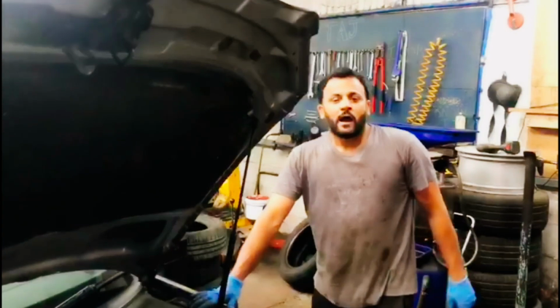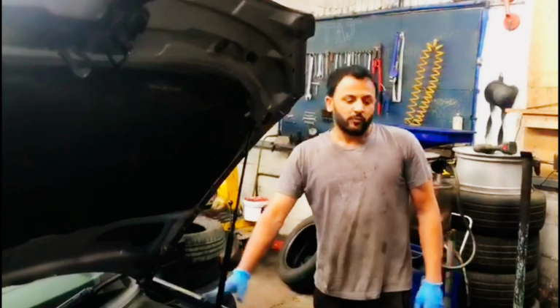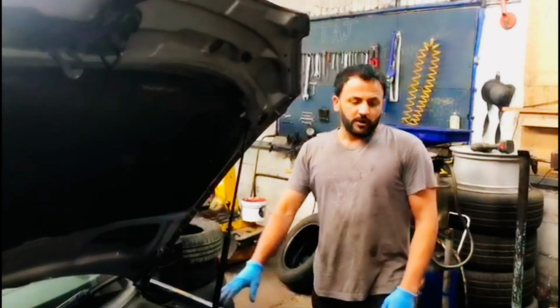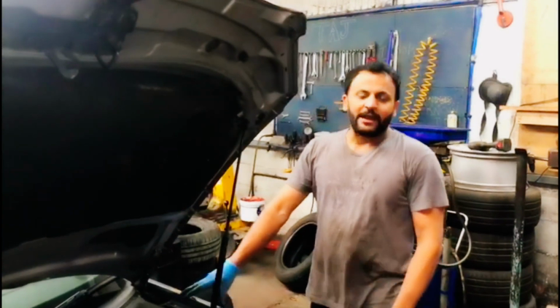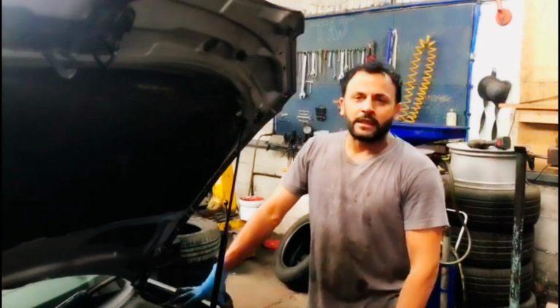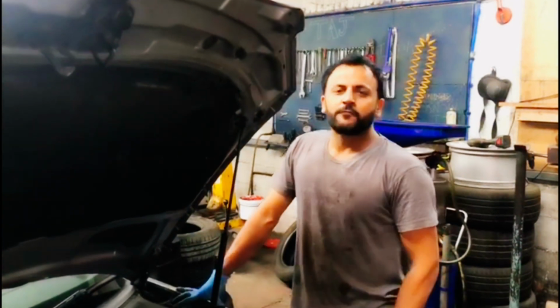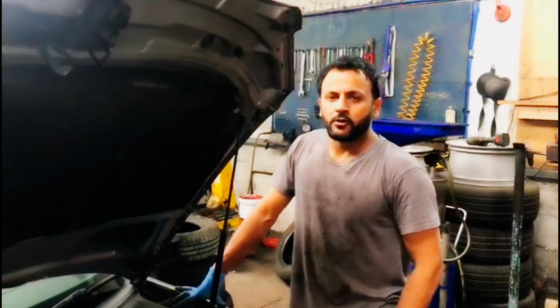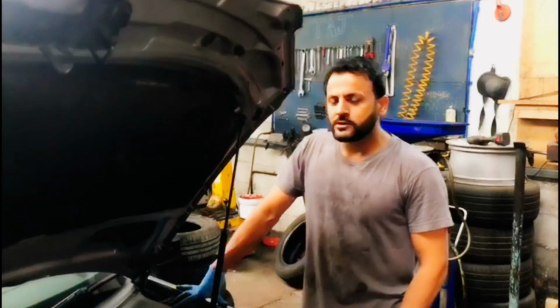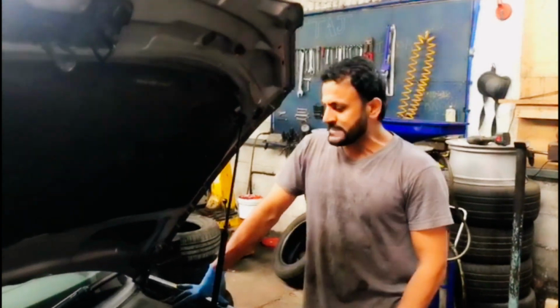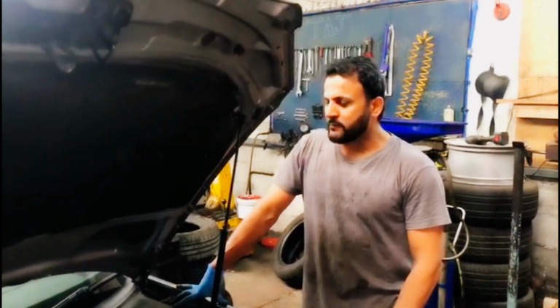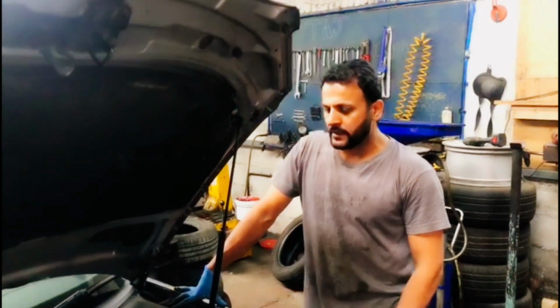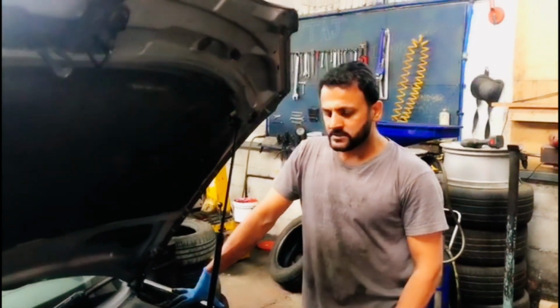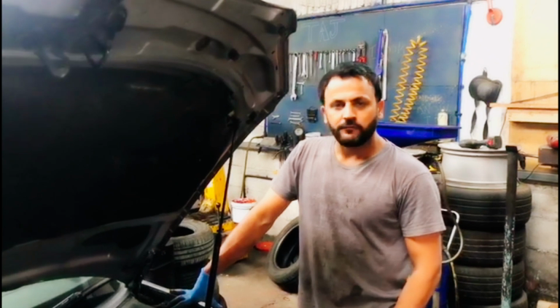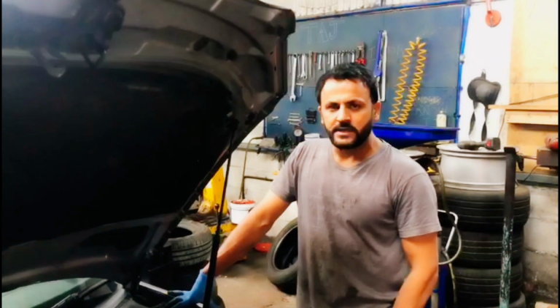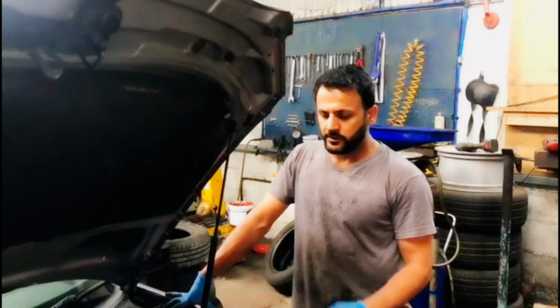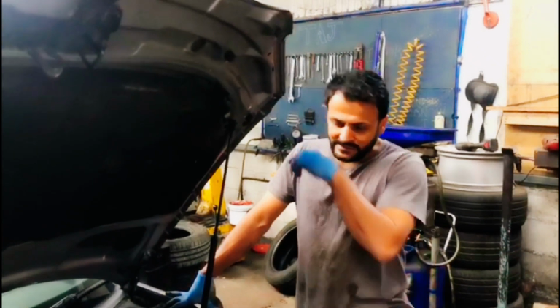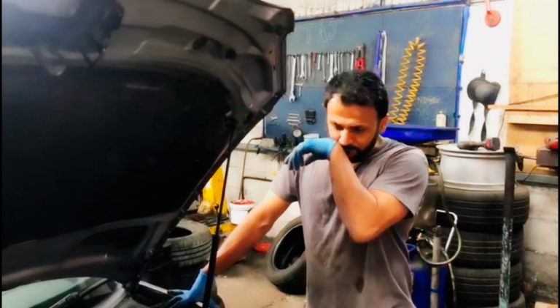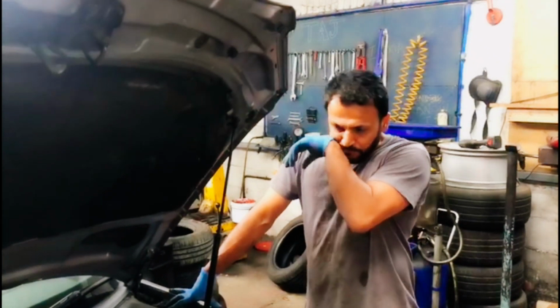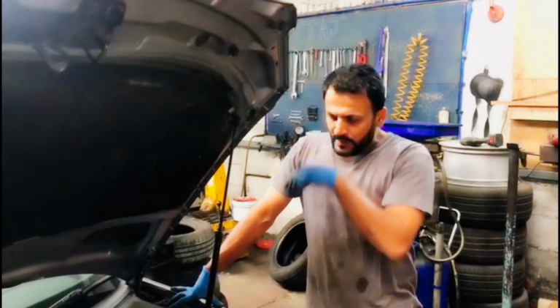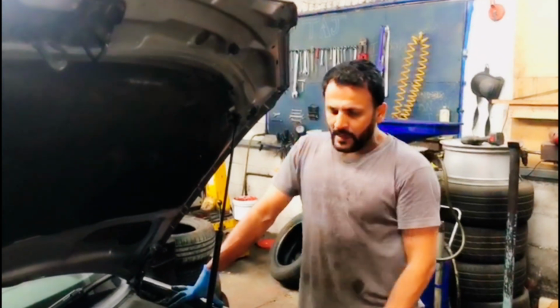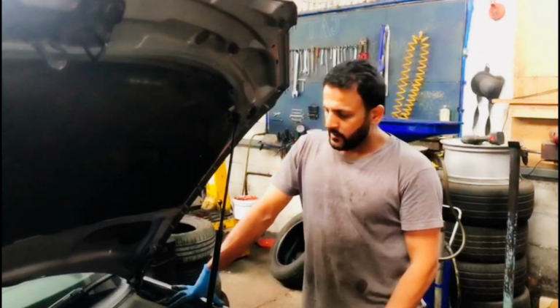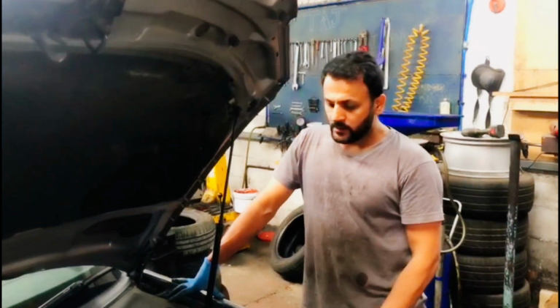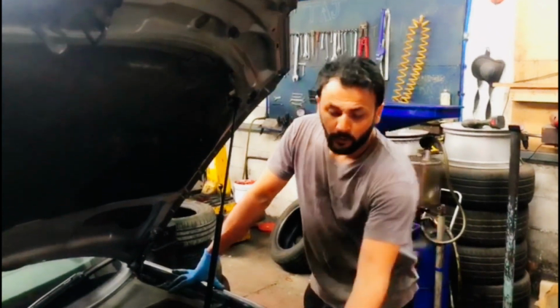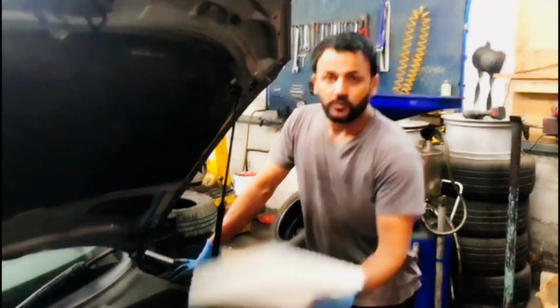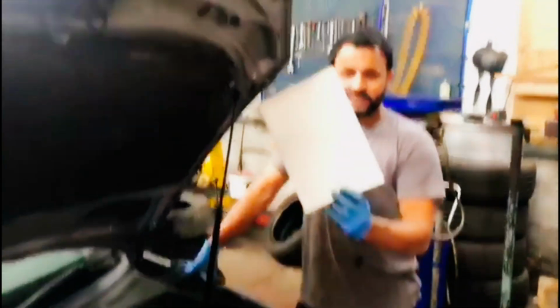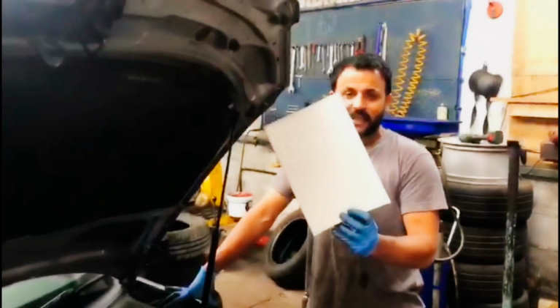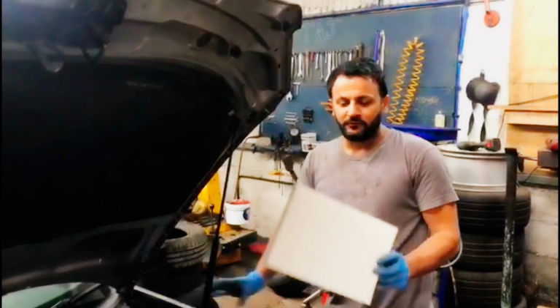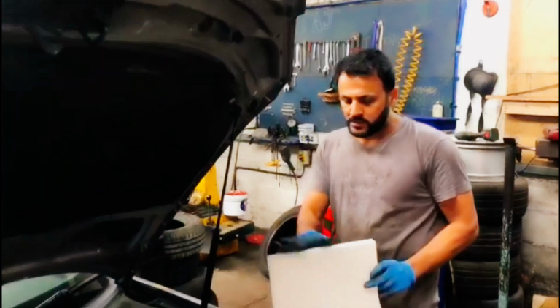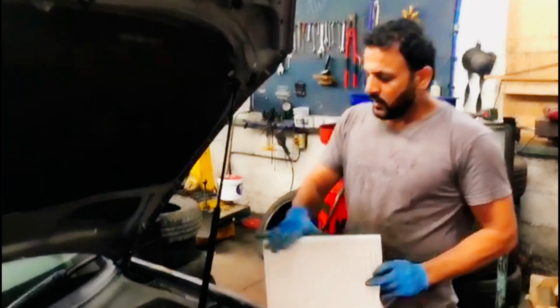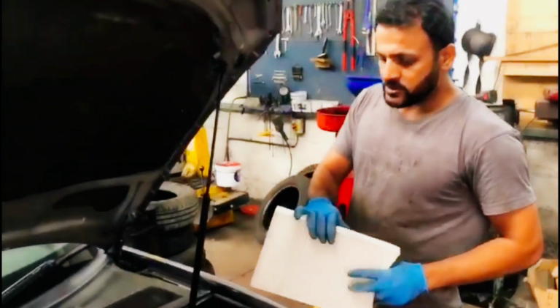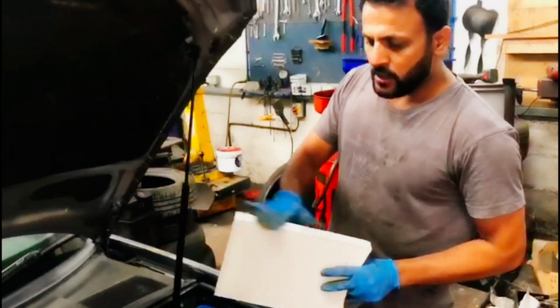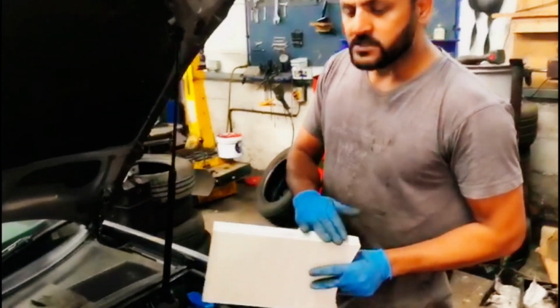Hi everyone, I've got an Audi A4 here on a 2007 plate. Just did a full service on this and I'm going to do a pollen filter — which is also the cabin filter. I'm going to show you the location.